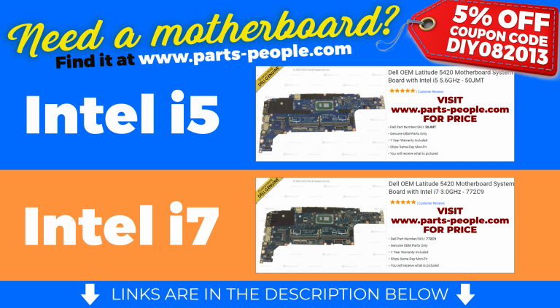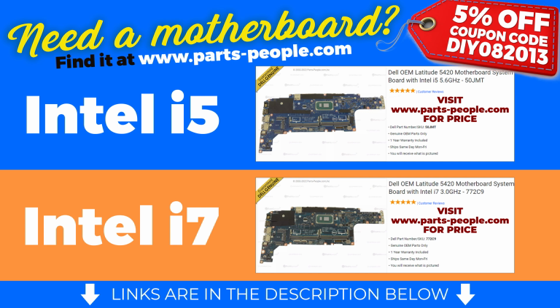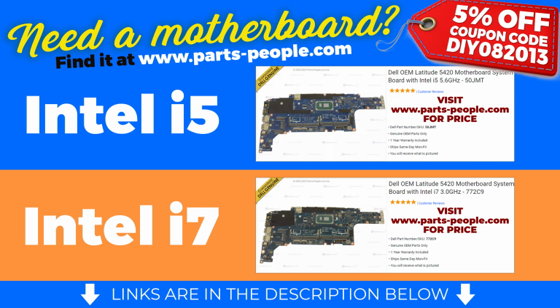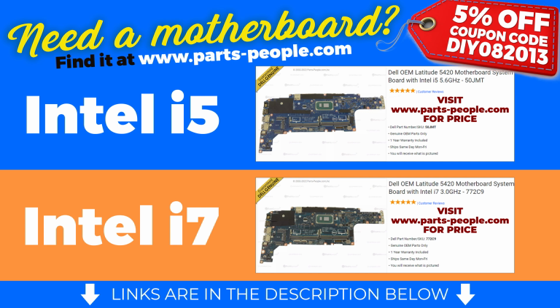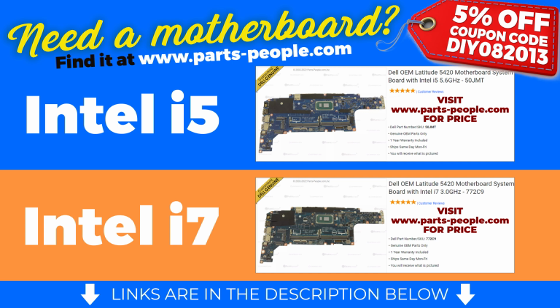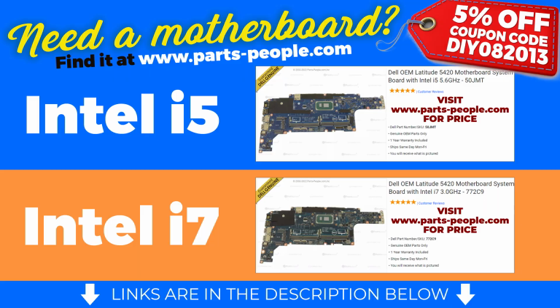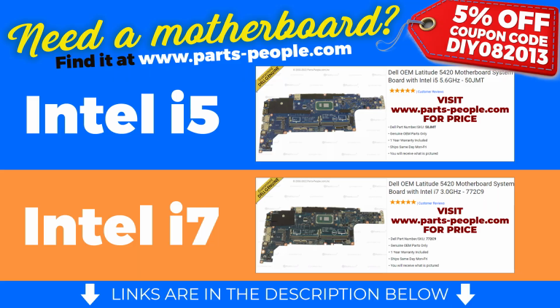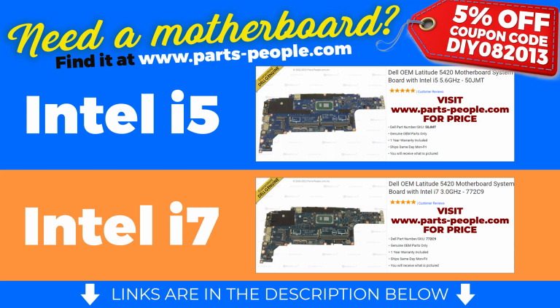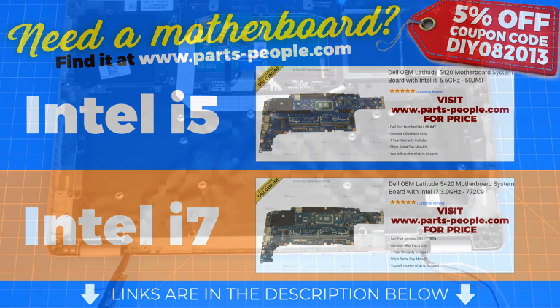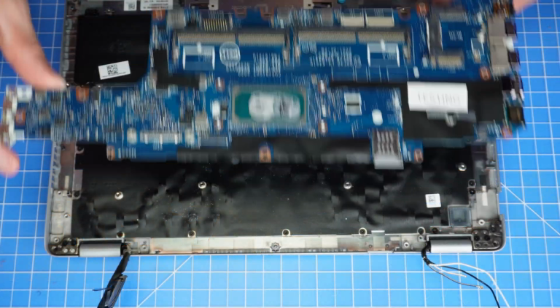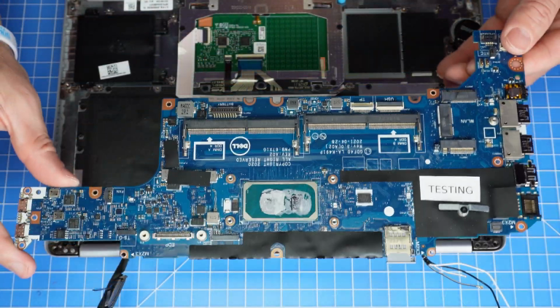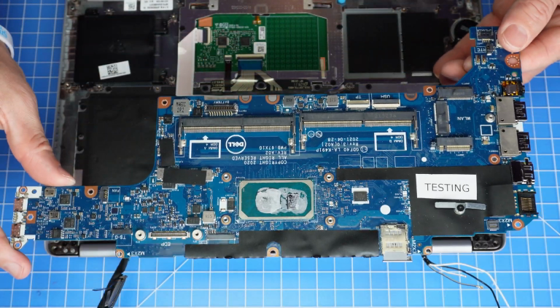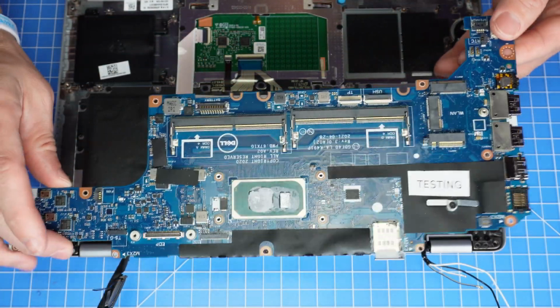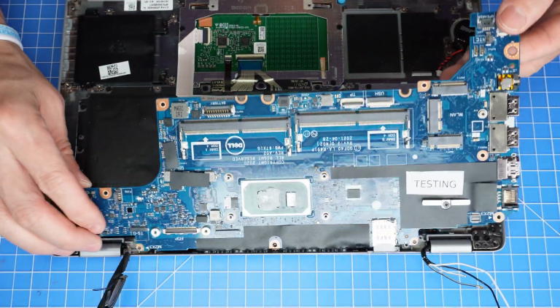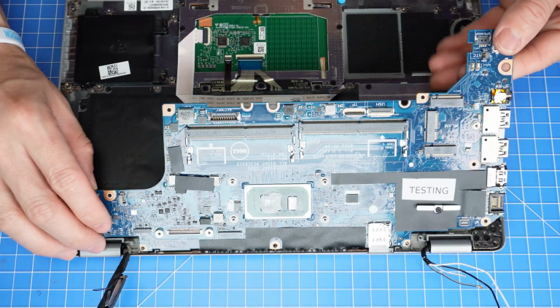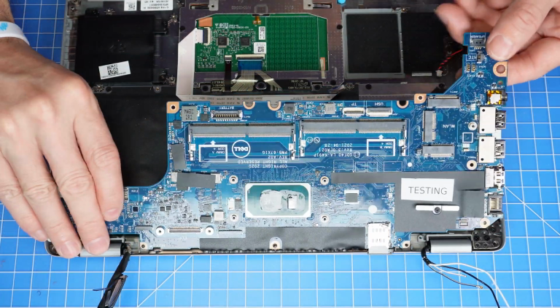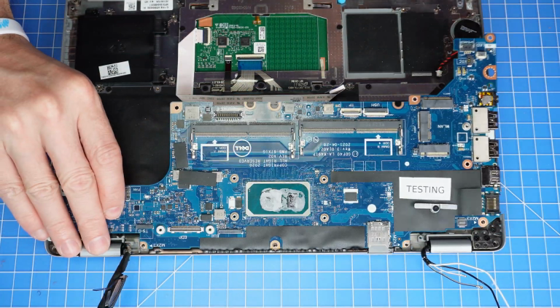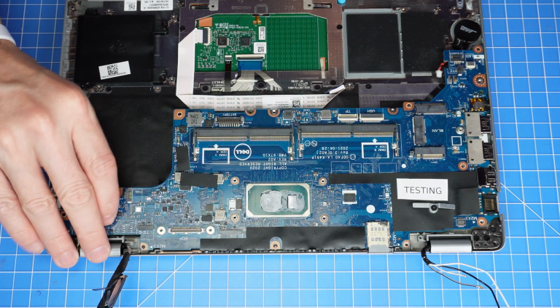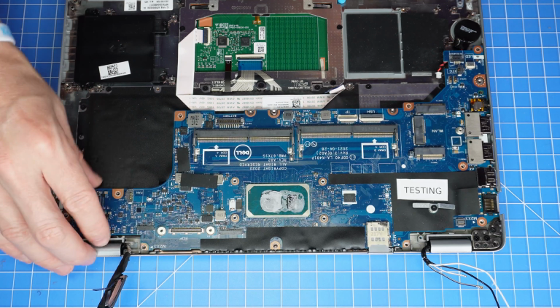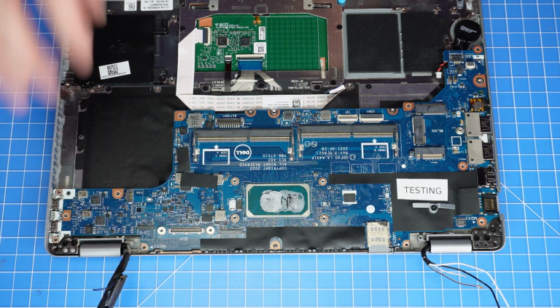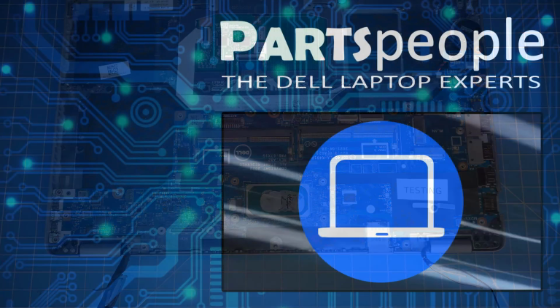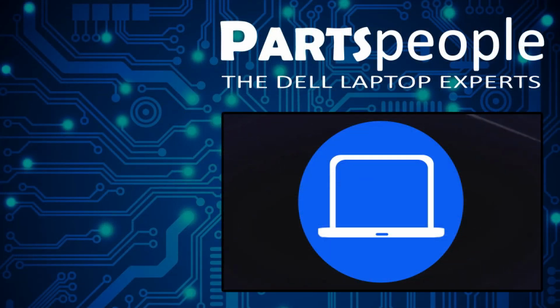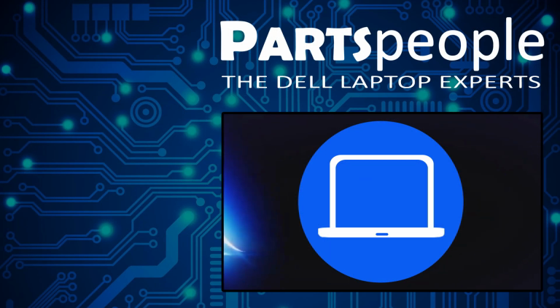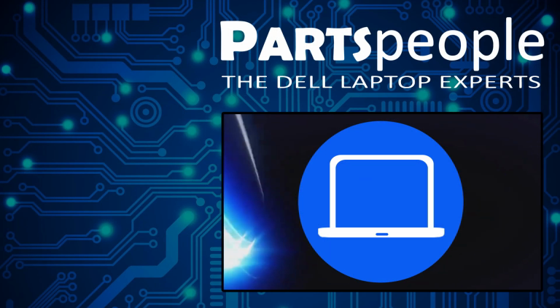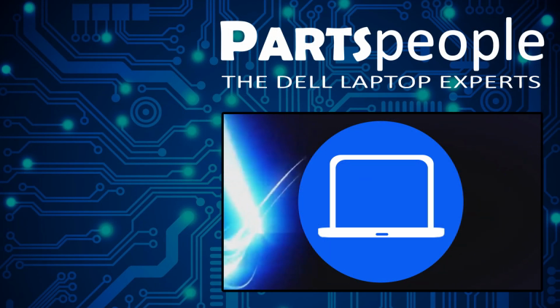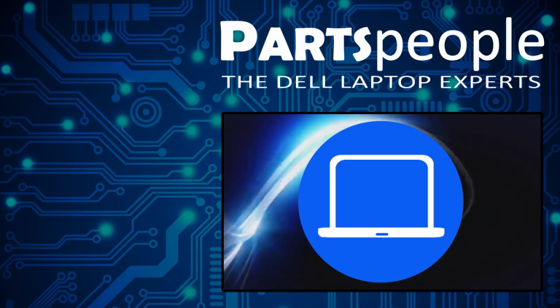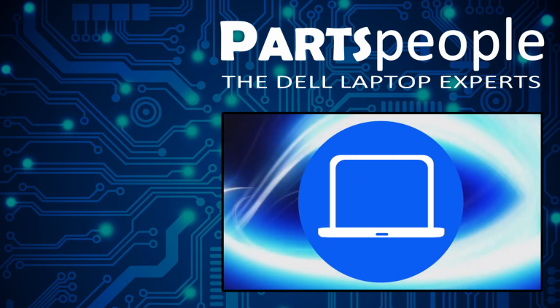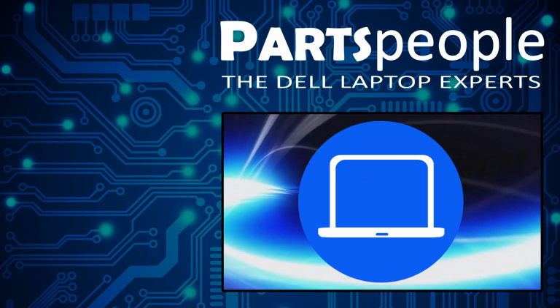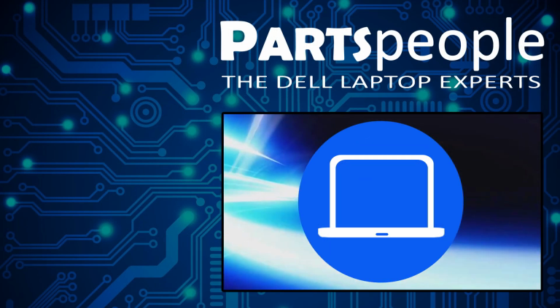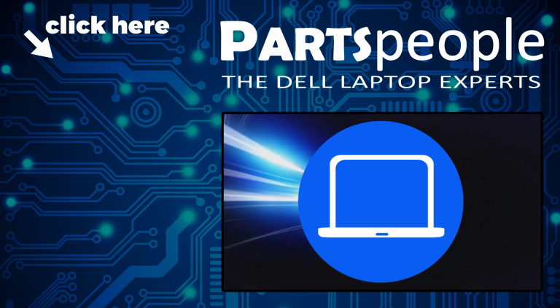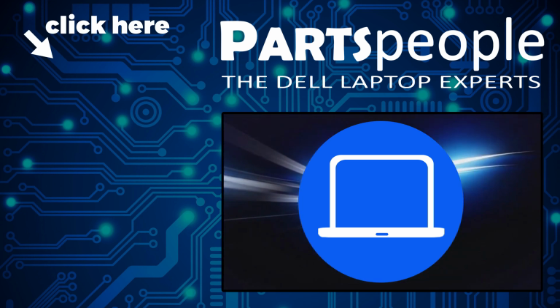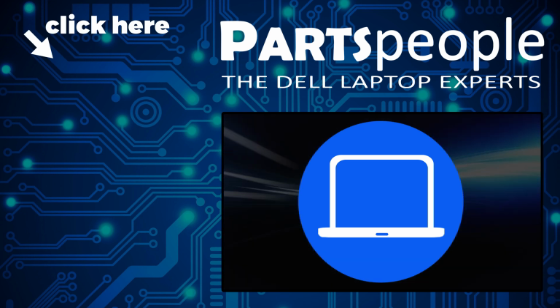All of our Dell parts are Dell Genuine and include a one year warranty. The reinstallation process is as simple as retracing your steps in reverse. If you still need to purchase your replacement part, click here to visit our site and find it.